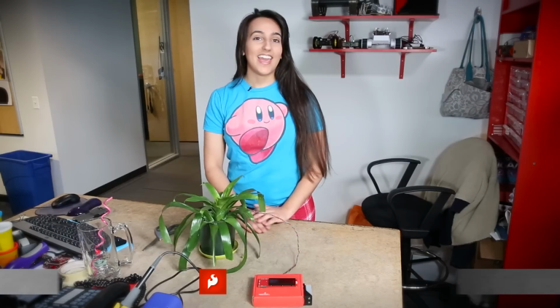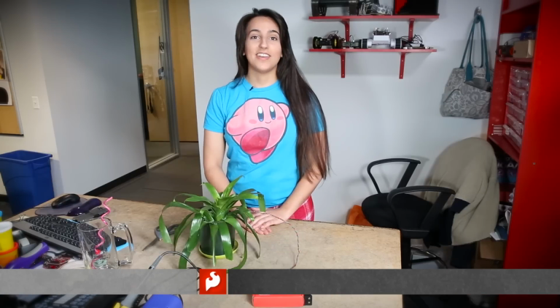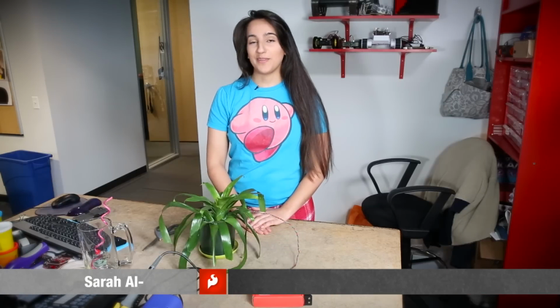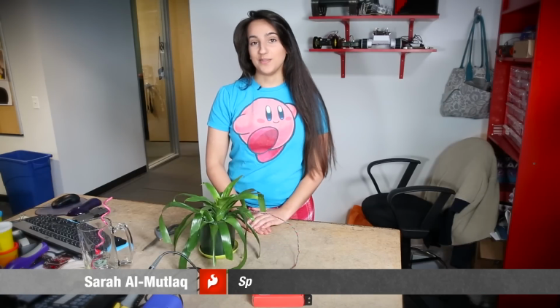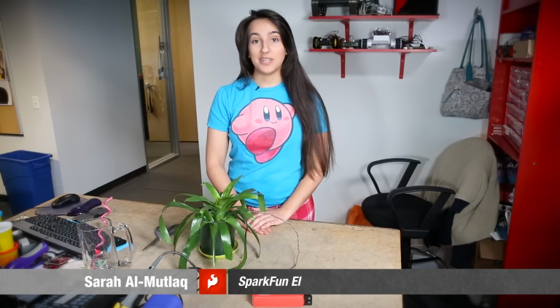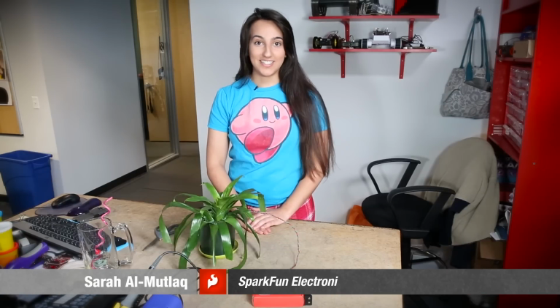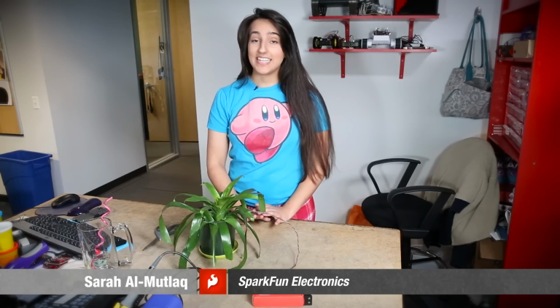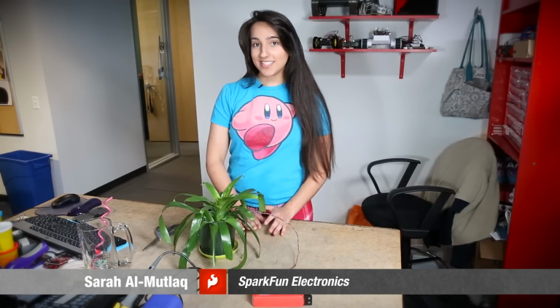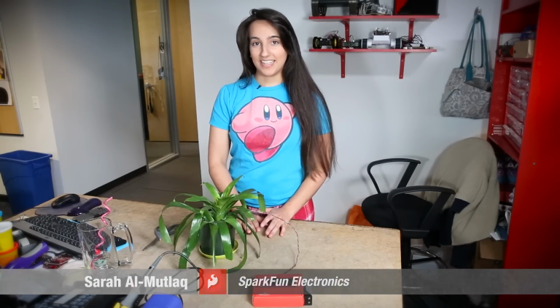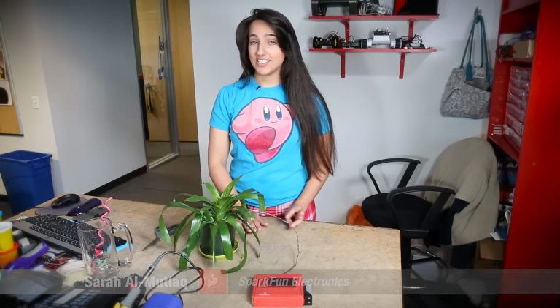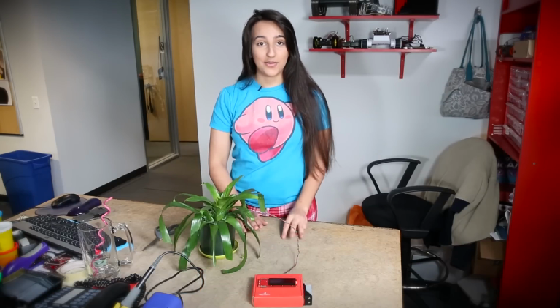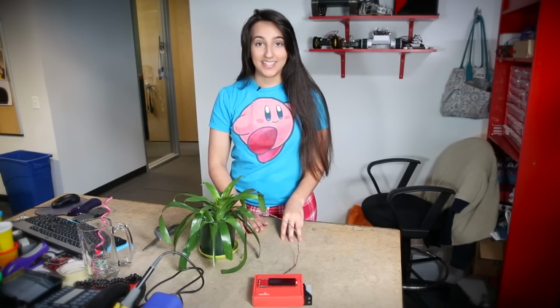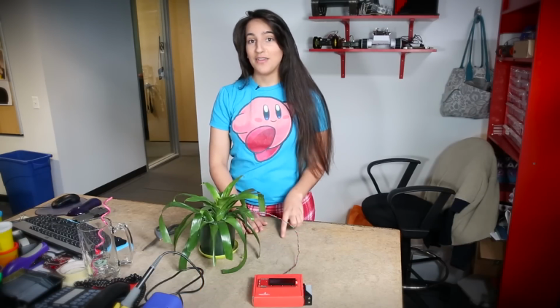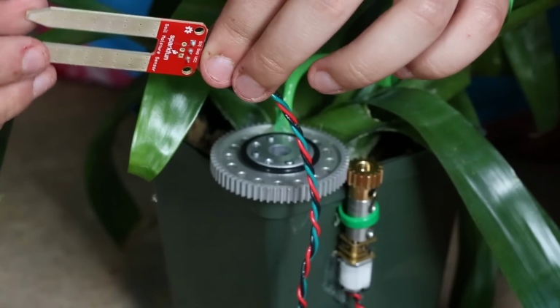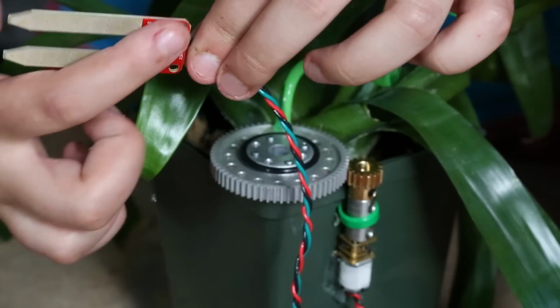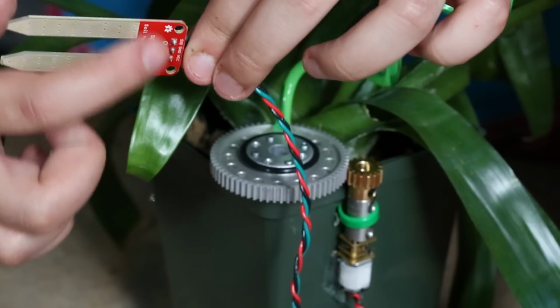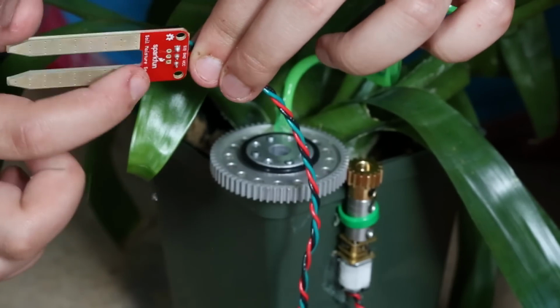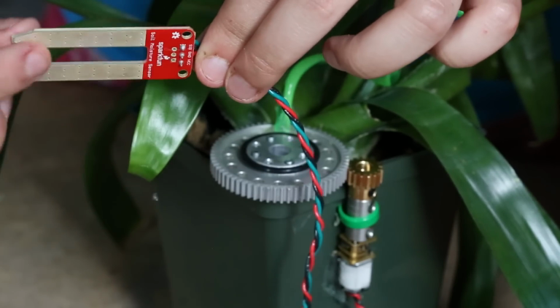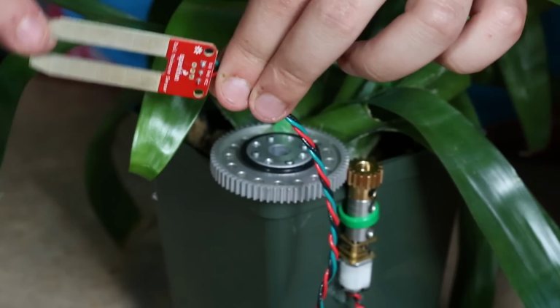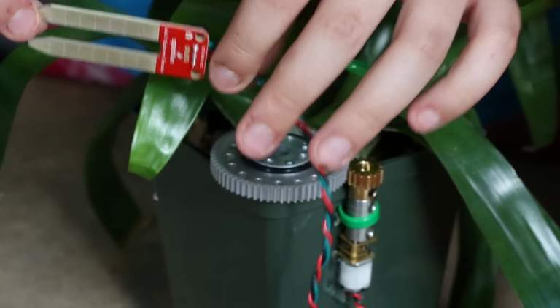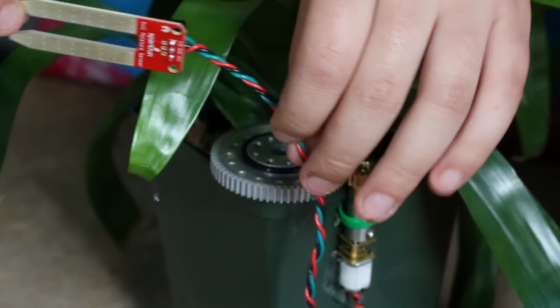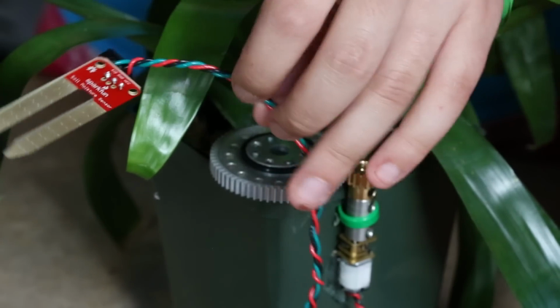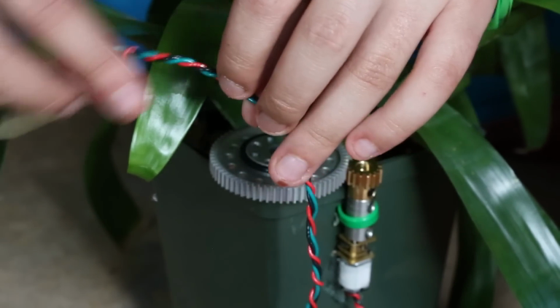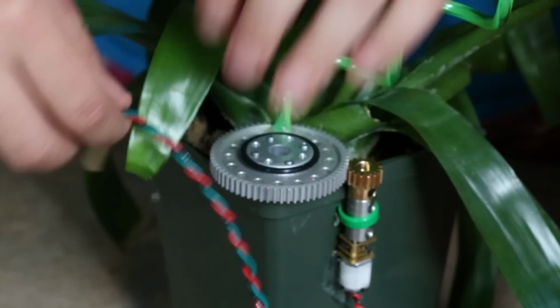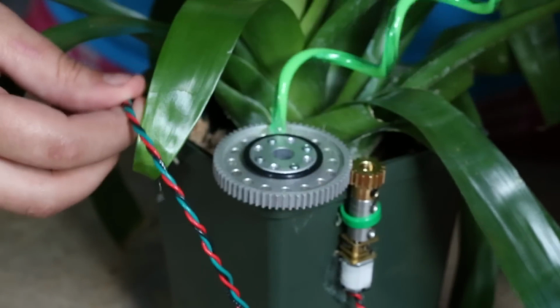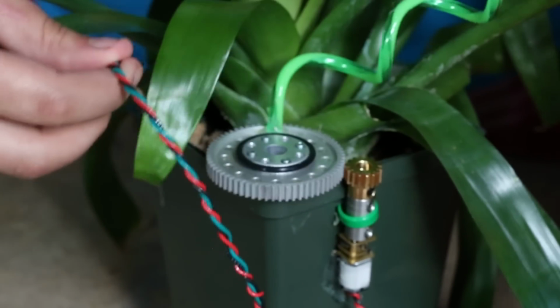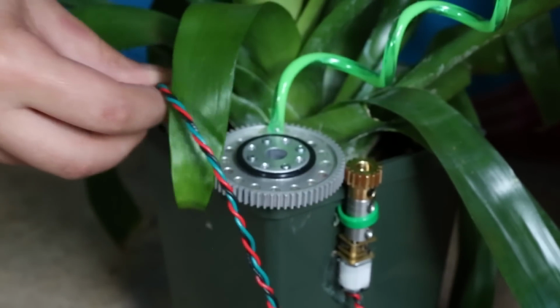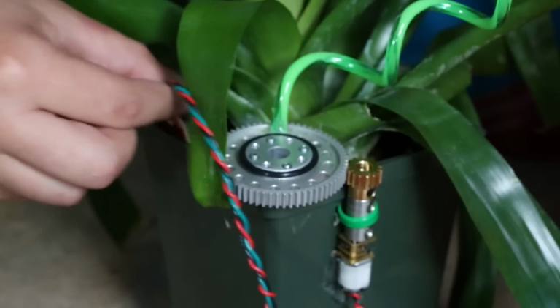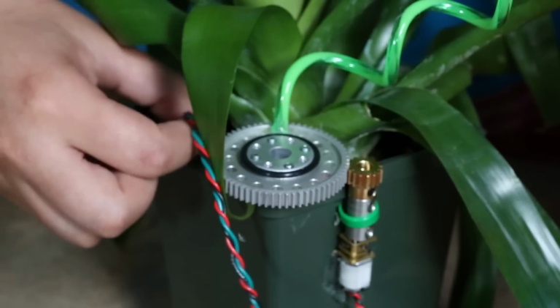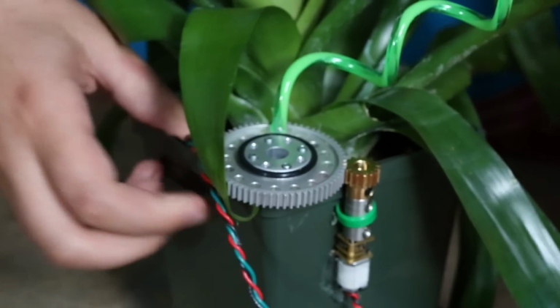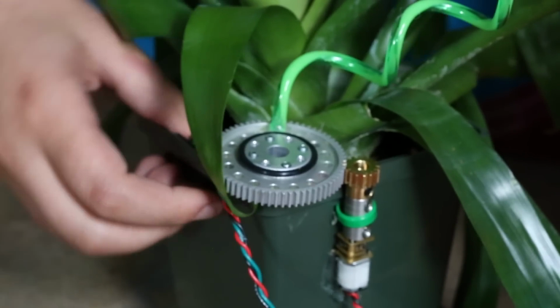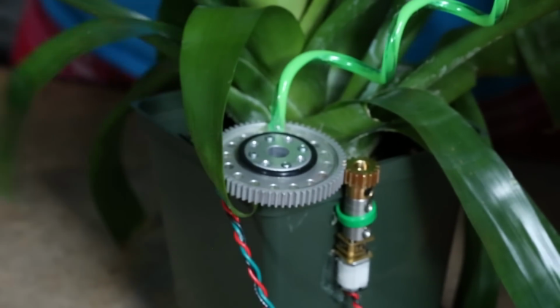I have SparkFun's new soil moisture sensor. It's a pretty simple sensor — it just has three pins: VCC, ground, and your sensing pin. It basically uses the two probes to sense how much water is in the soil, and it'll give you a higher reading the more water is in the soil.